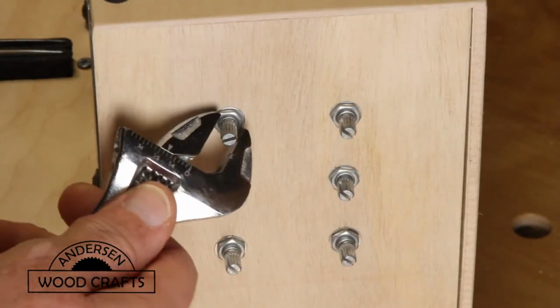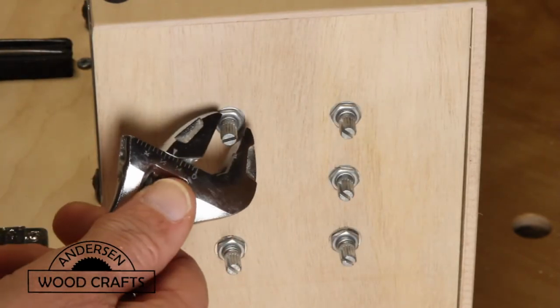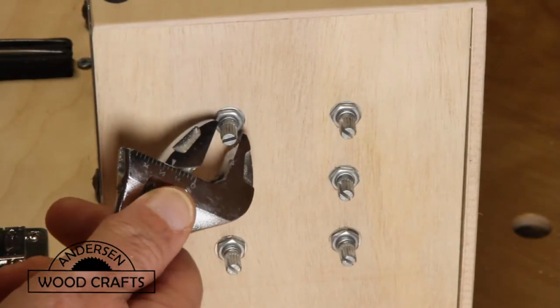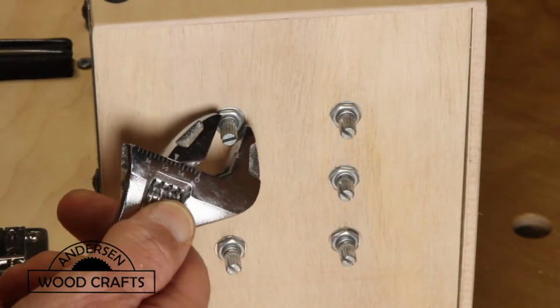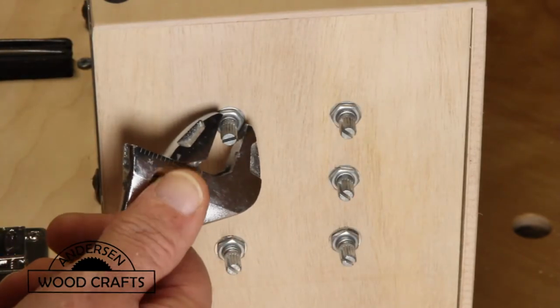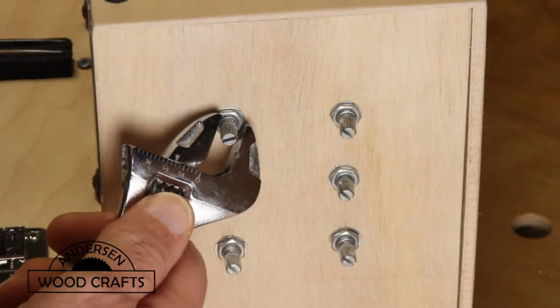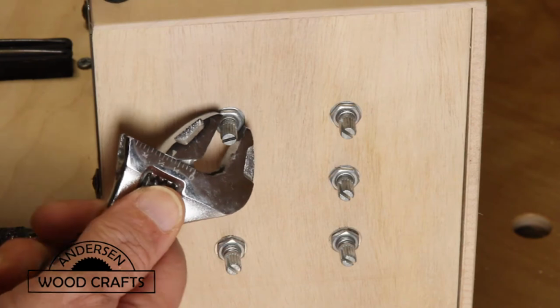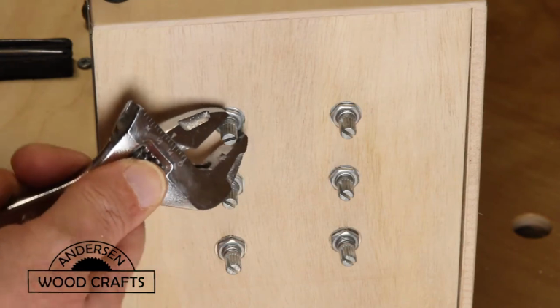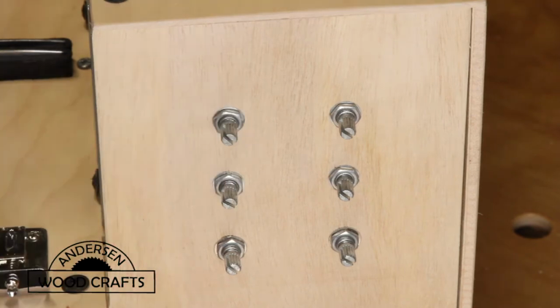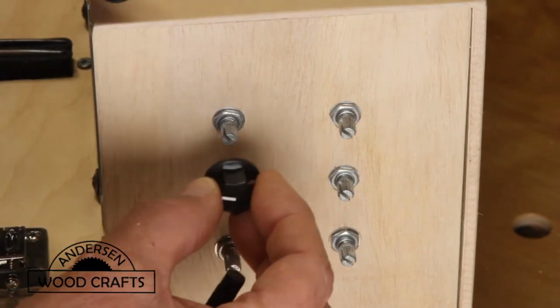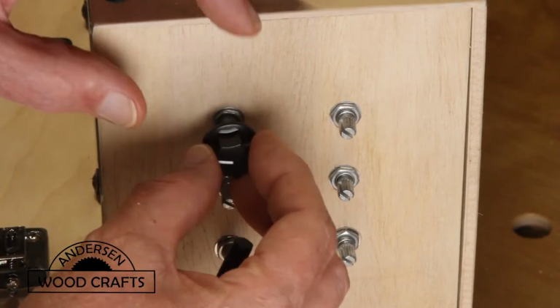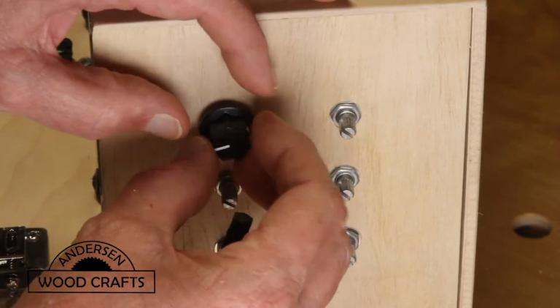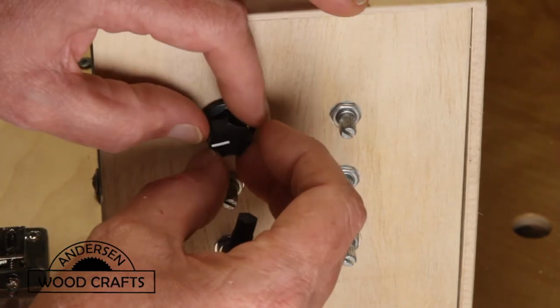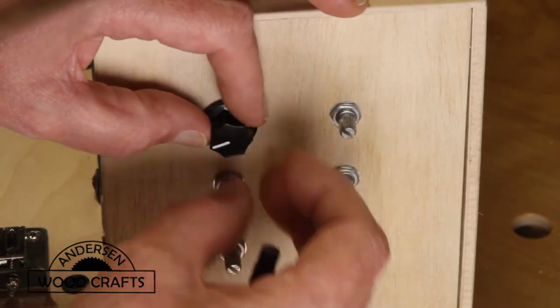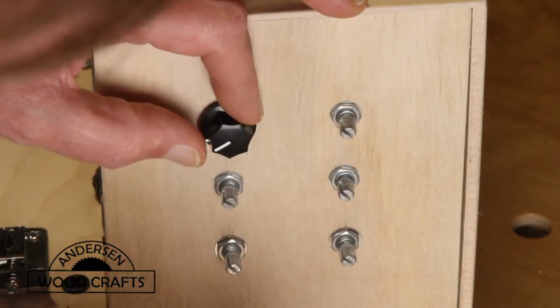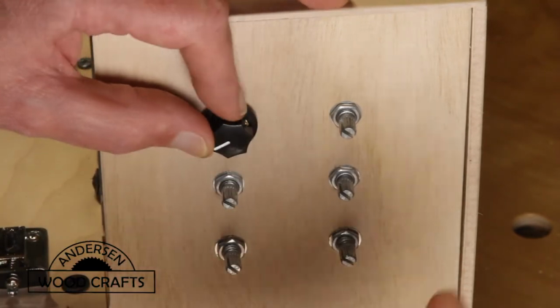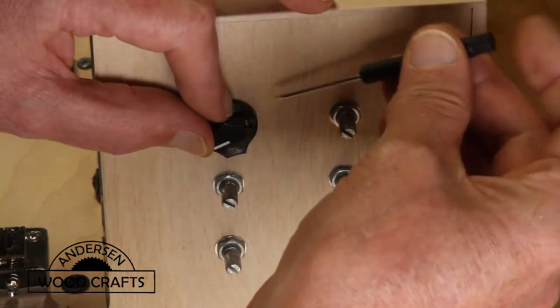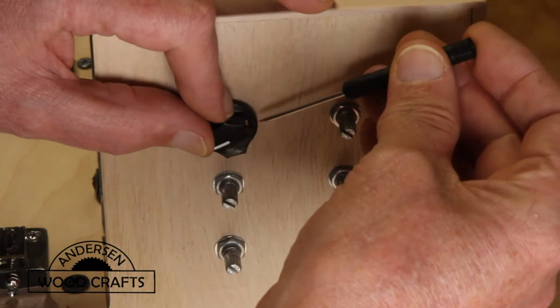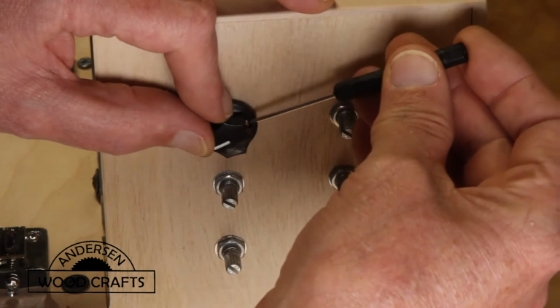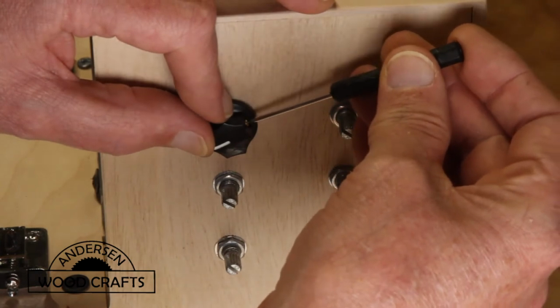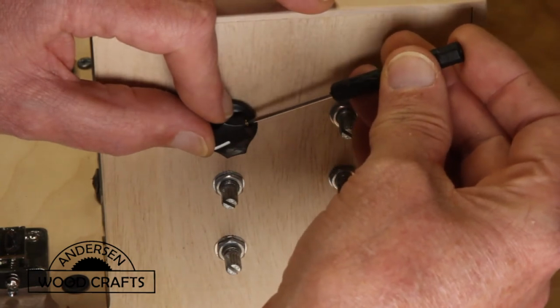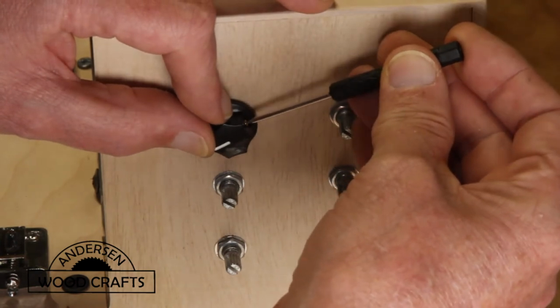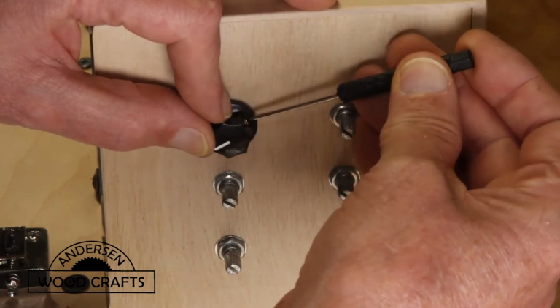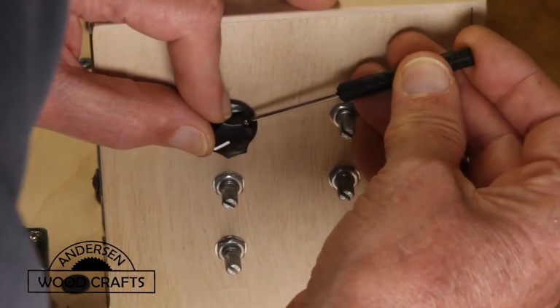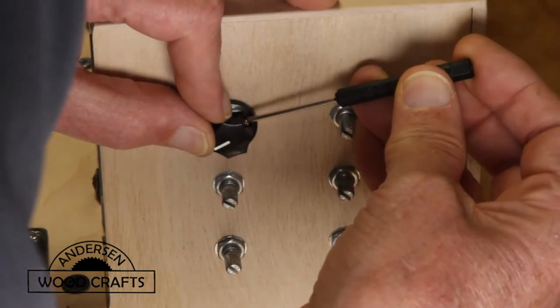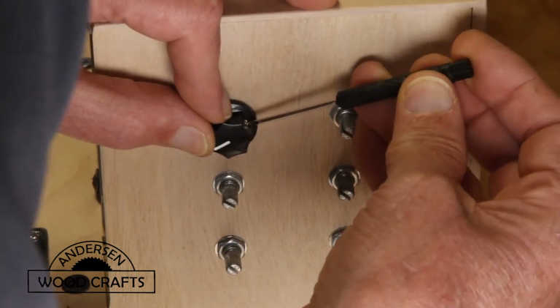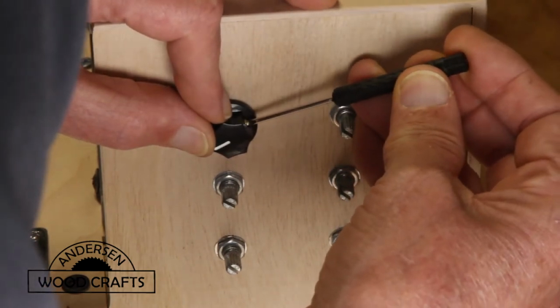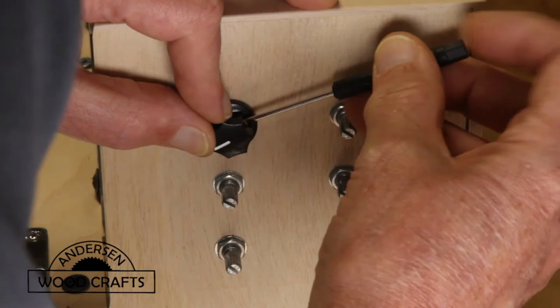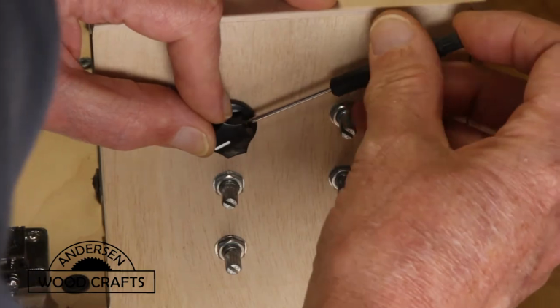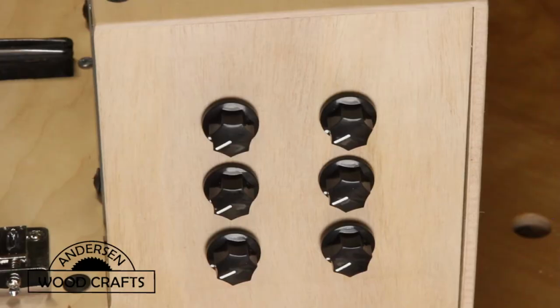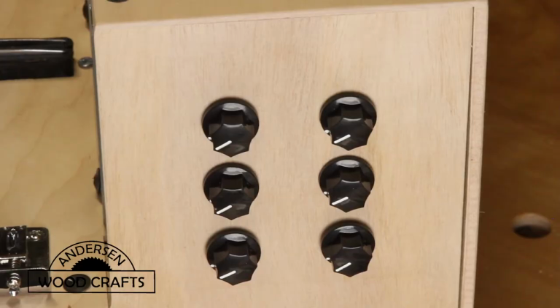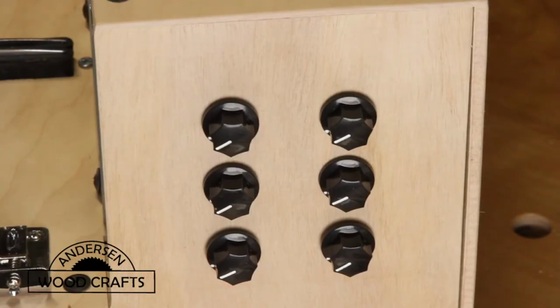Now I will also have to say that the piezo pickups that I originally put in there just weren't working, so I got some new ones that only had one control — a volume control. So at the end of the video, you'll see that there's two knobs missing.